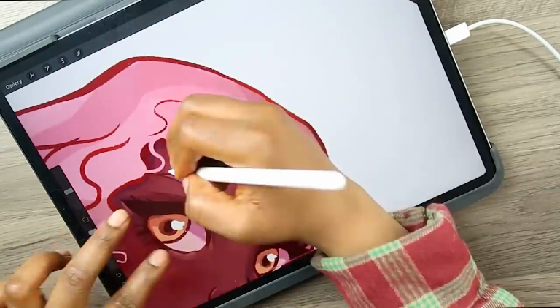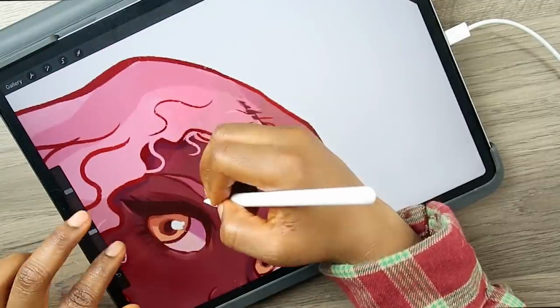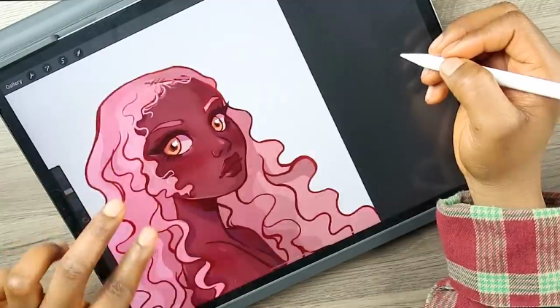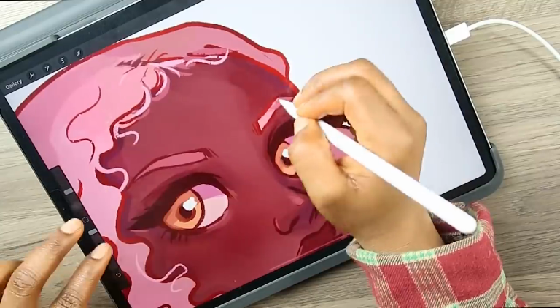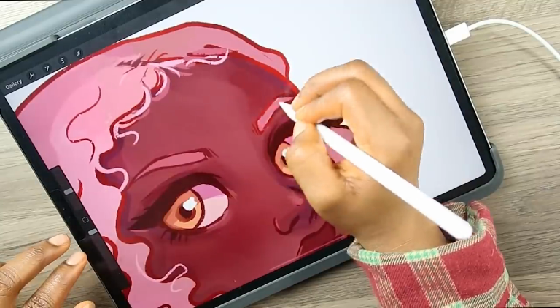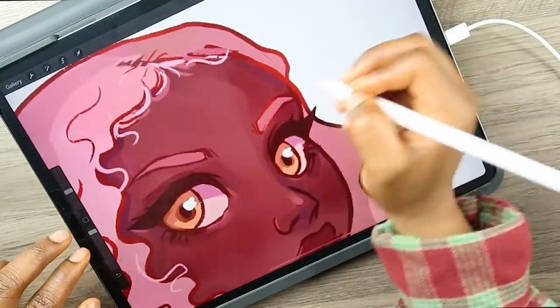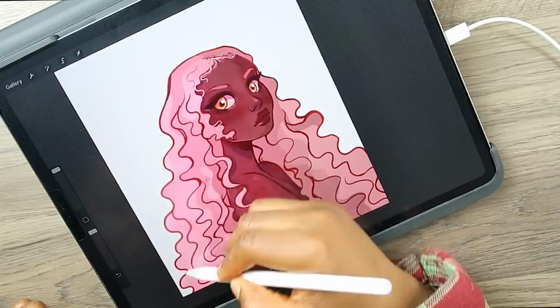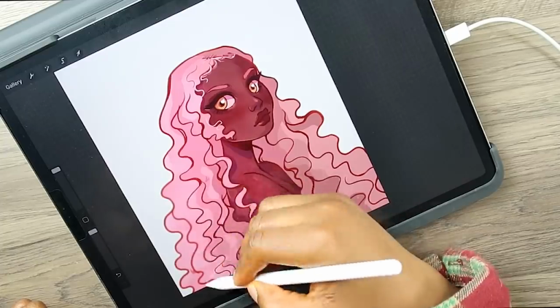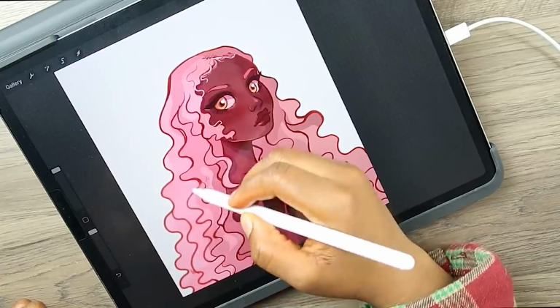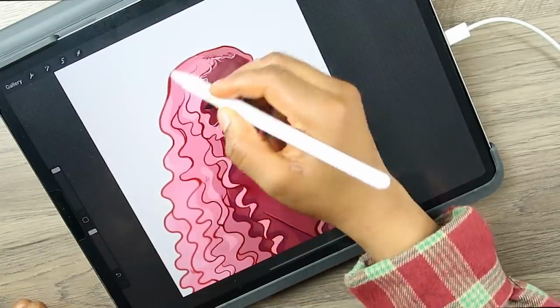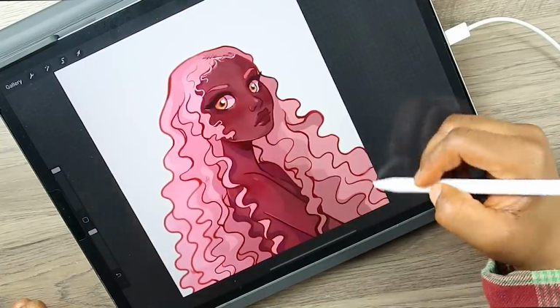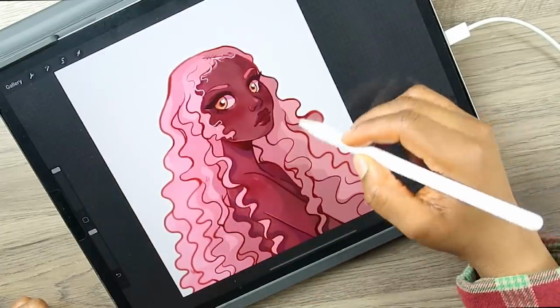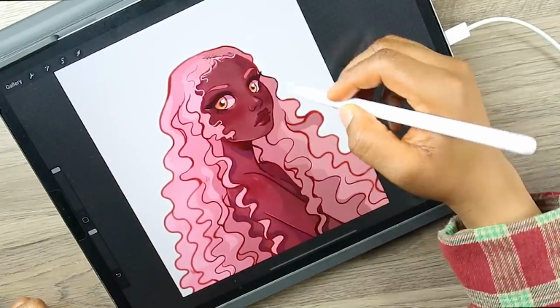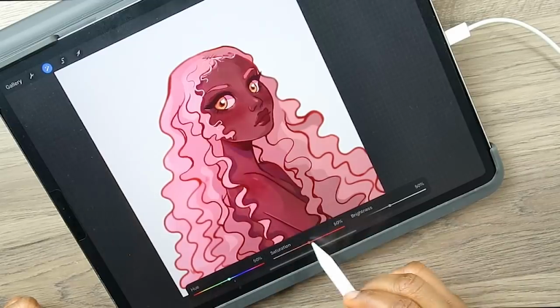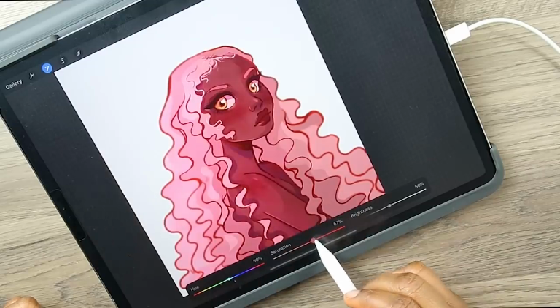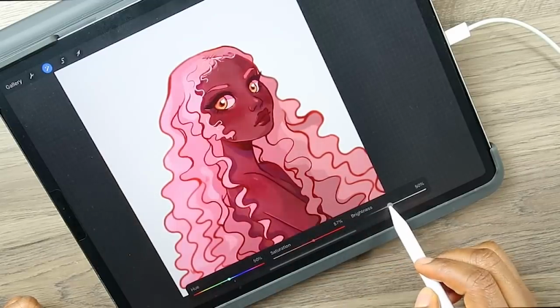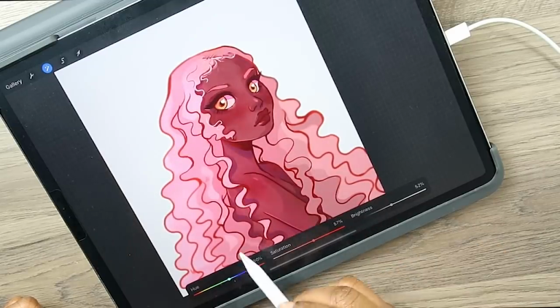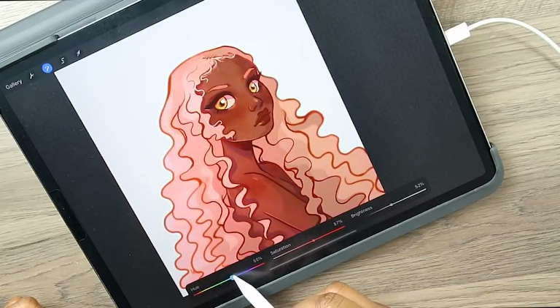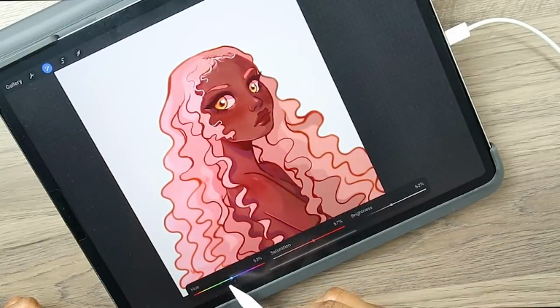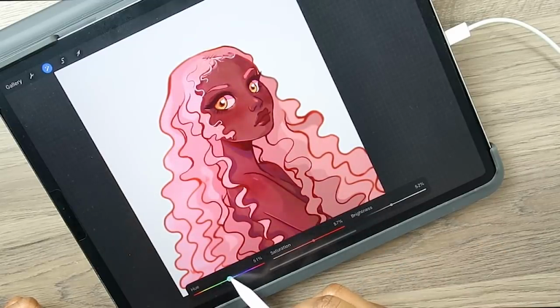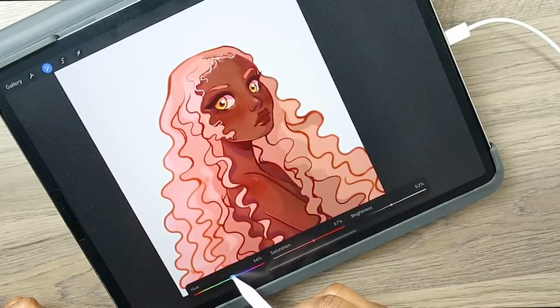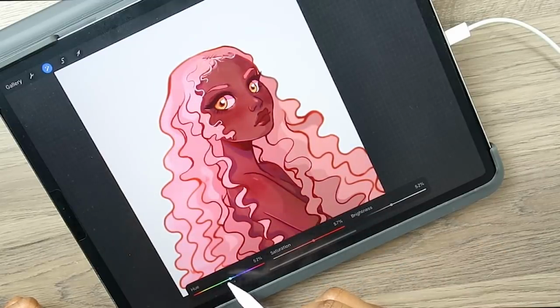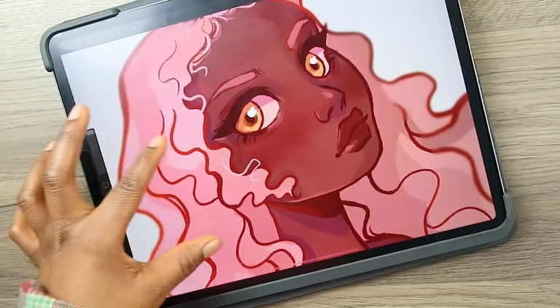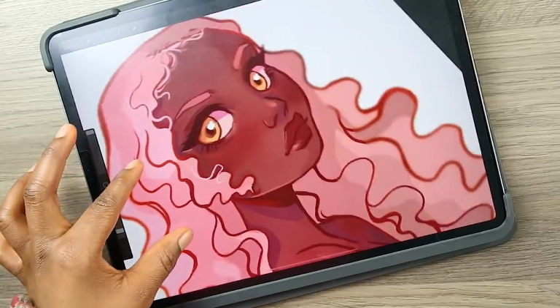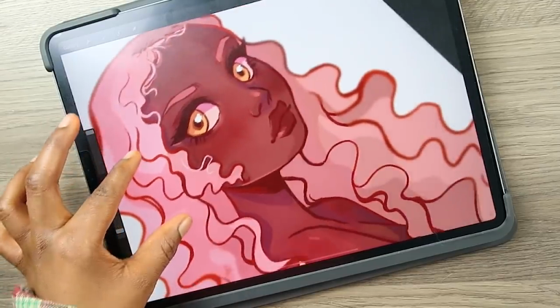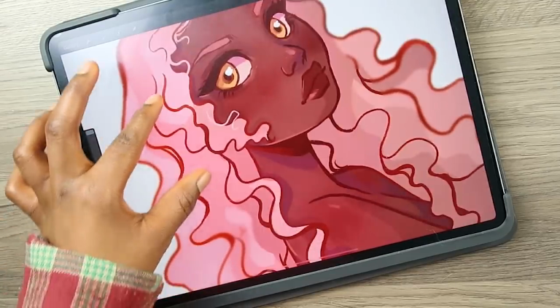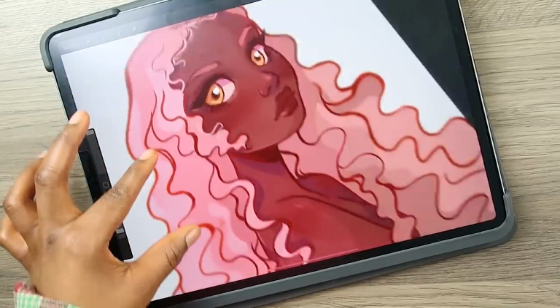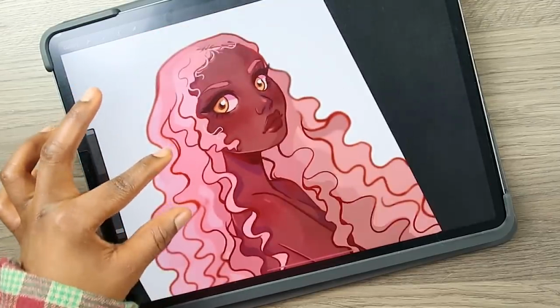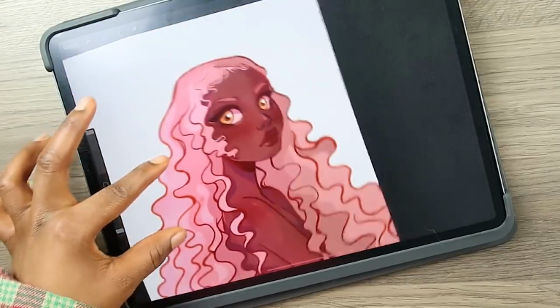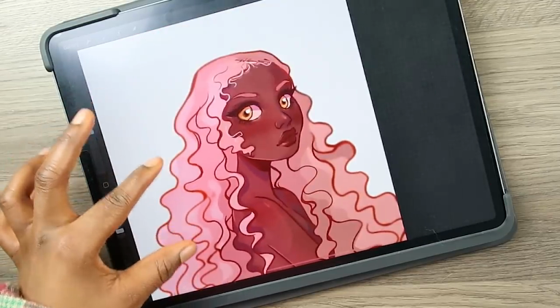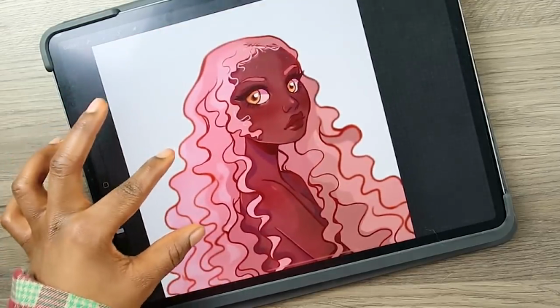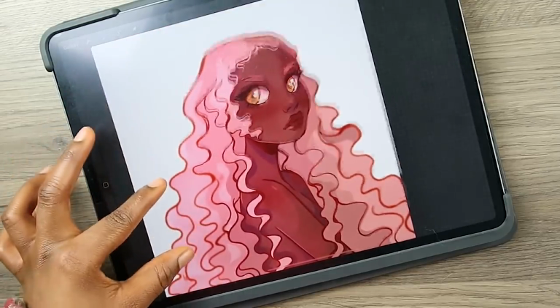Alright so here I'm just adding in the final details, messing with the lighting, adding some more lighting — and yeah, this is the final piece. I really hope you guys enjoyed this one. Let's go ahead and move on to the next one.